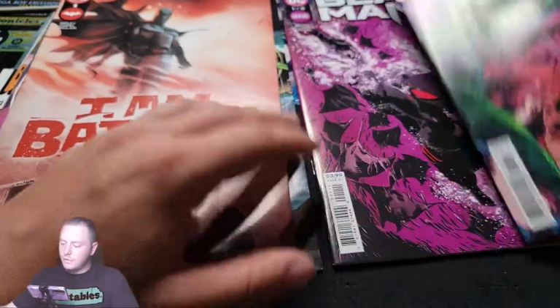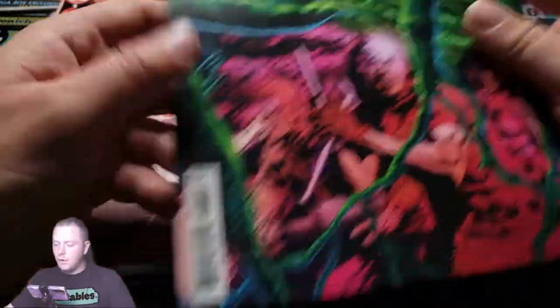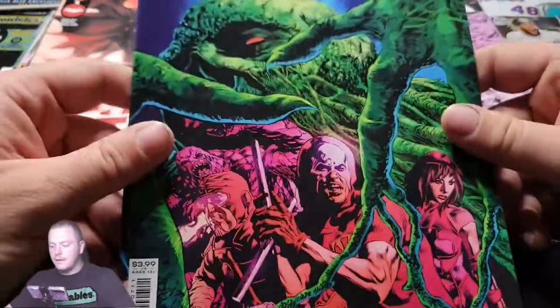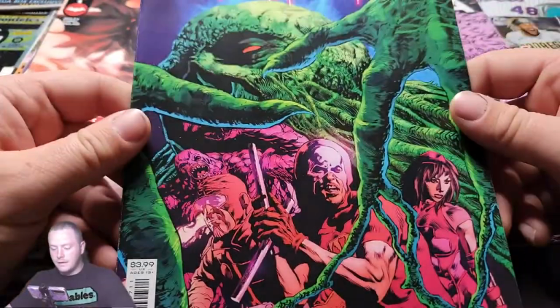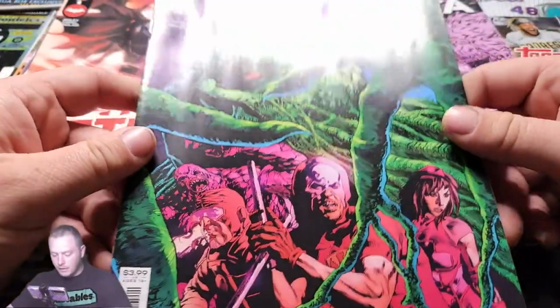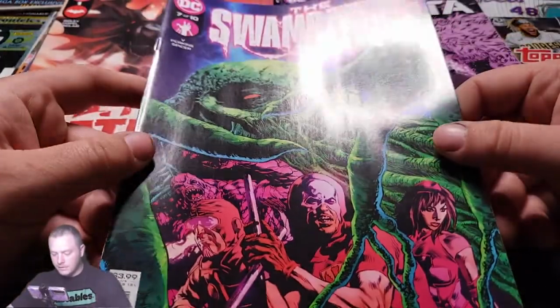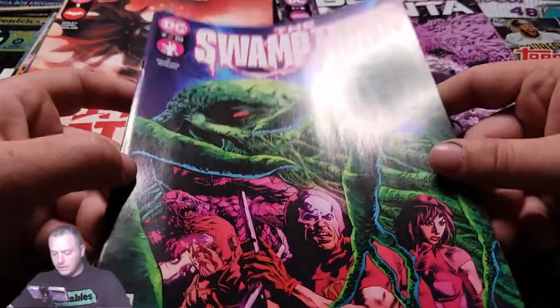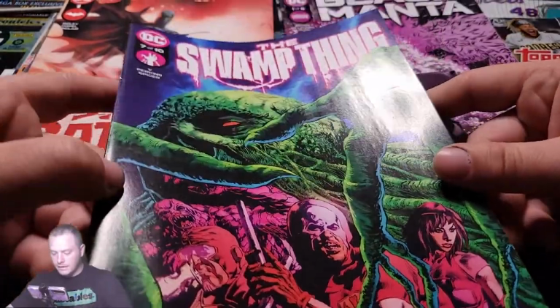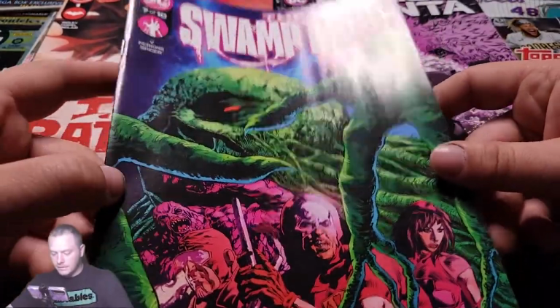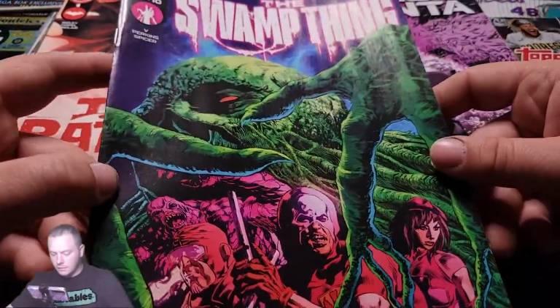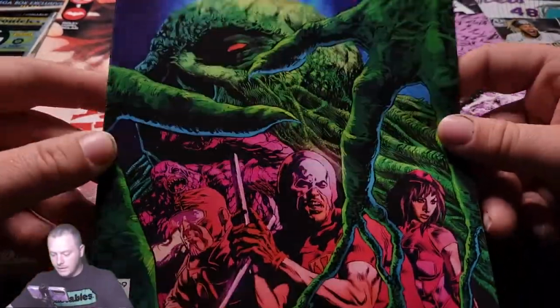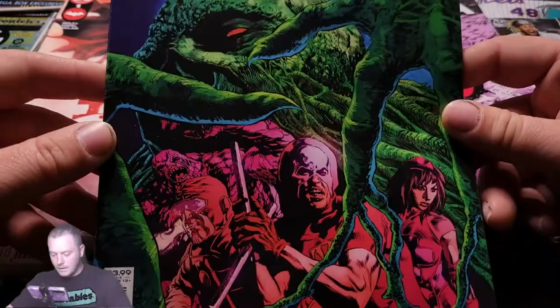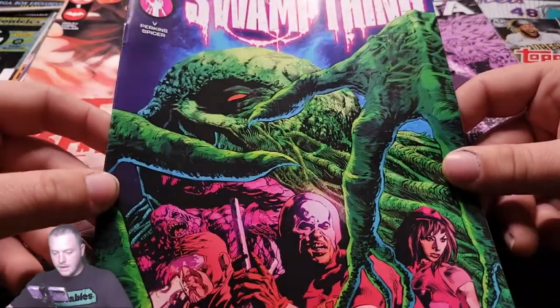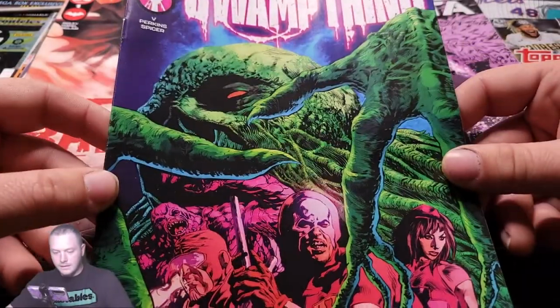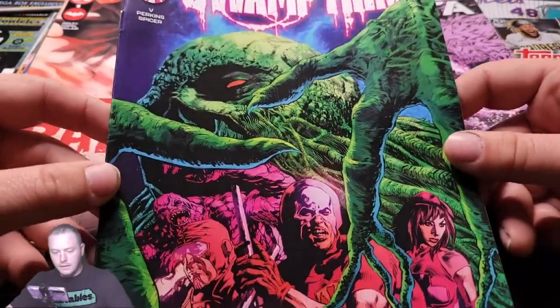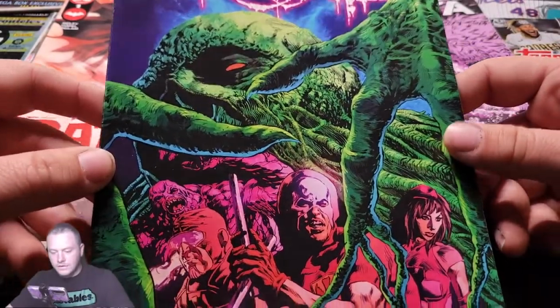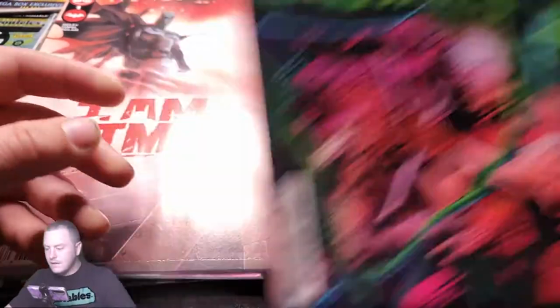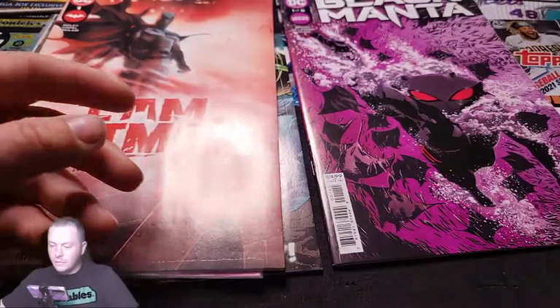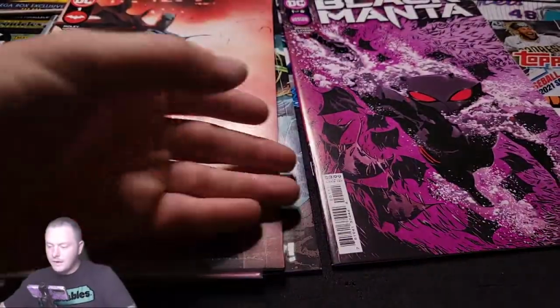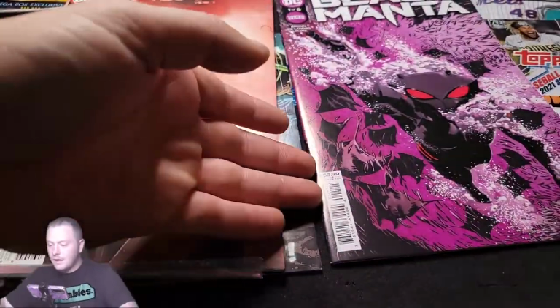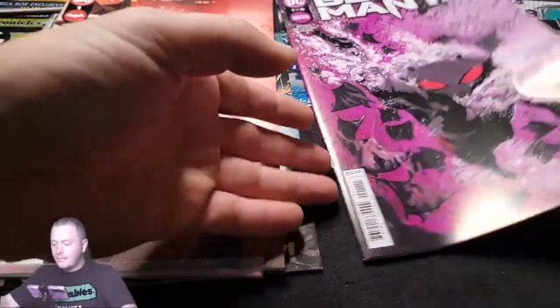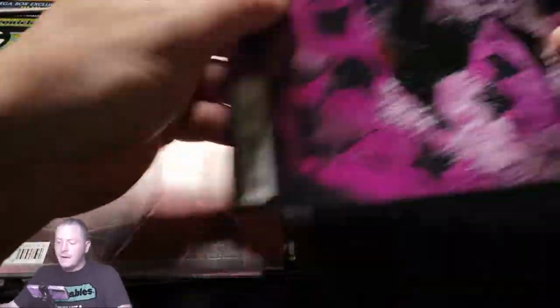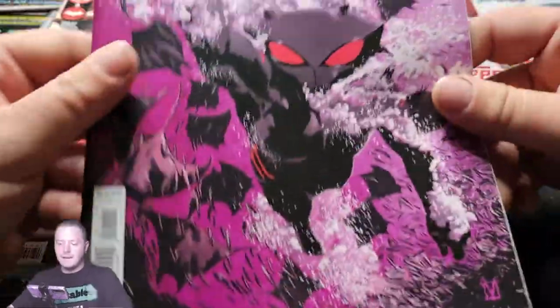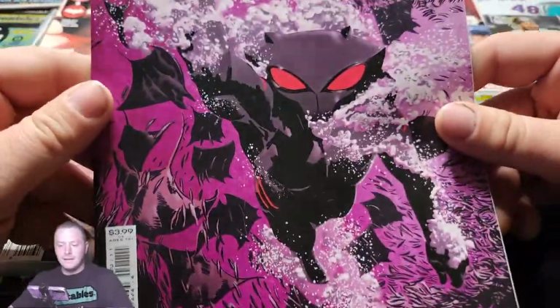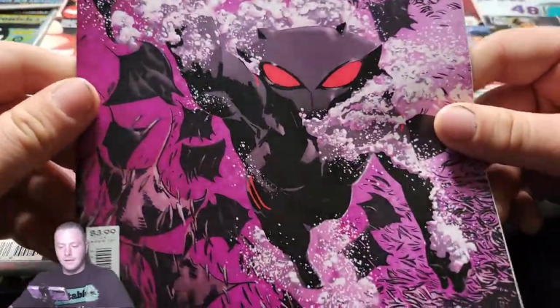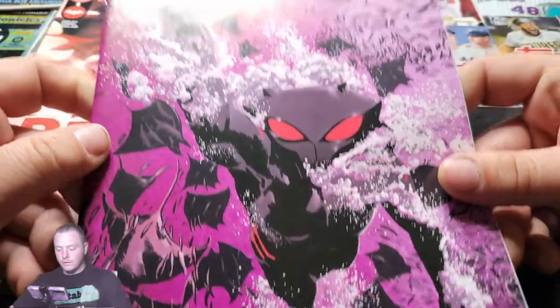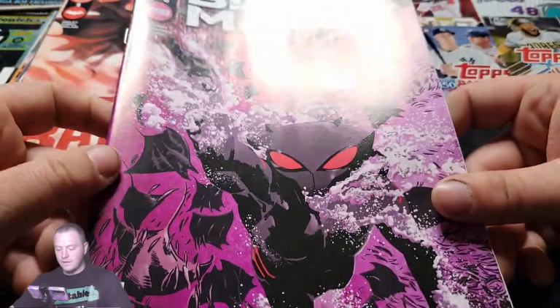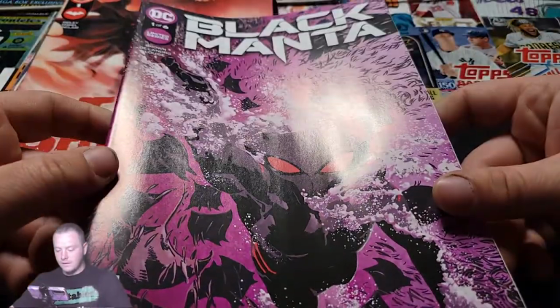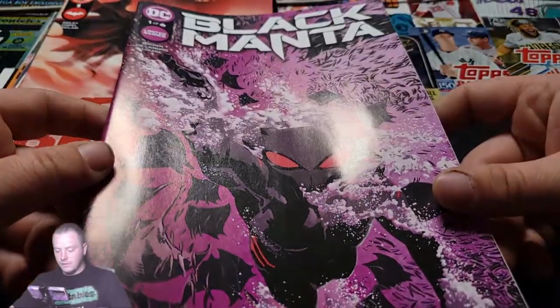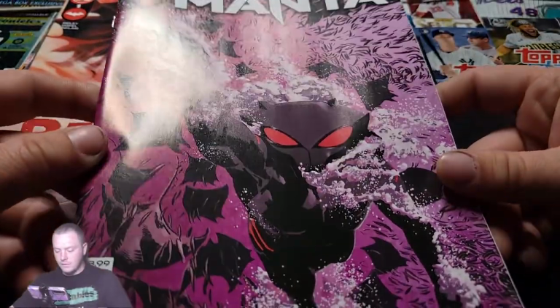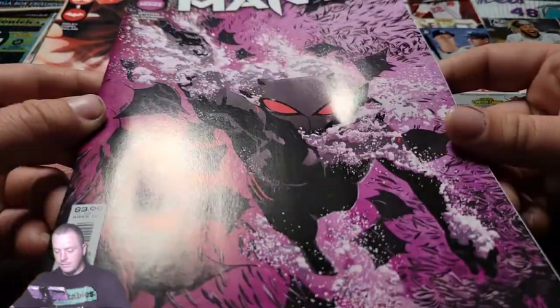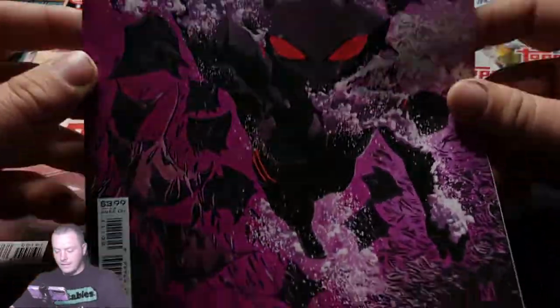The Swamp Thing! My brother actually reads these and likes the Swamp Thing. So there you go — 7 of 10 Swamp Thing, and Black Manta 1 of 6. There we go. Black Manta.